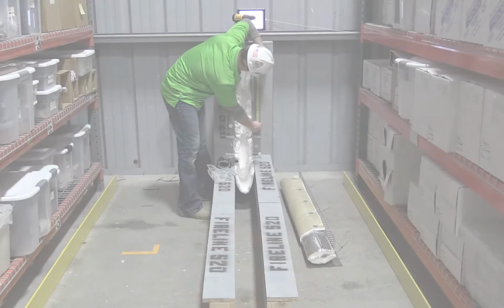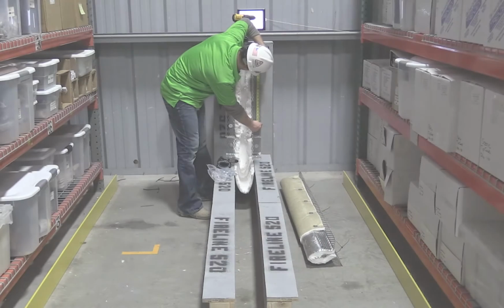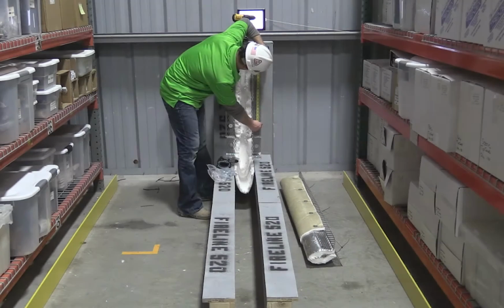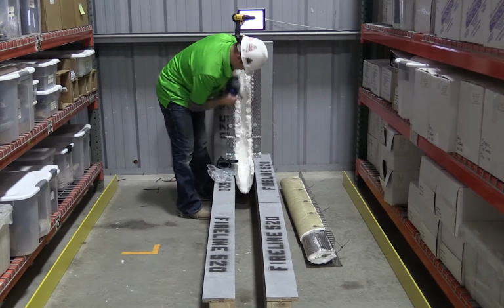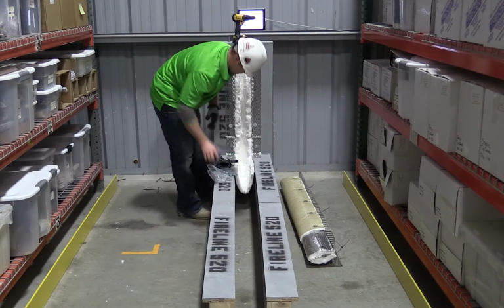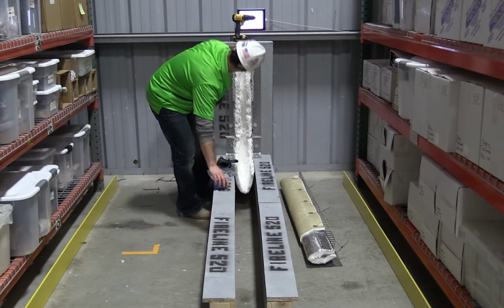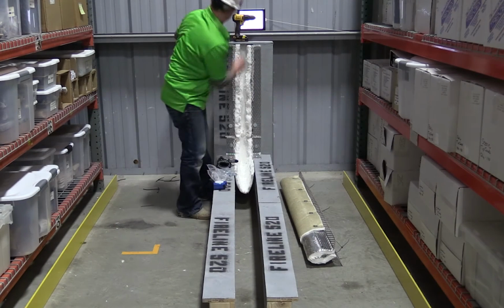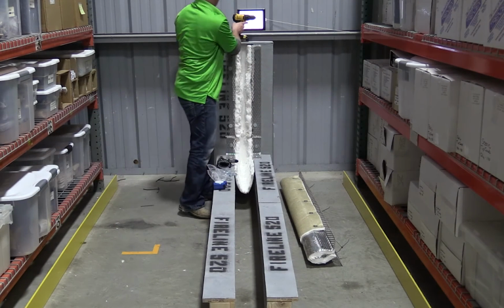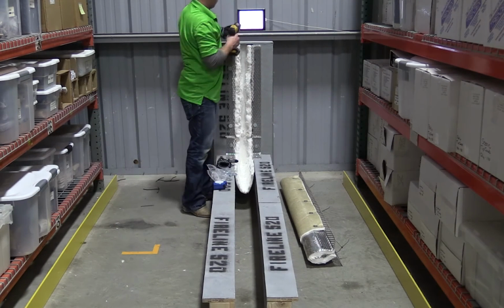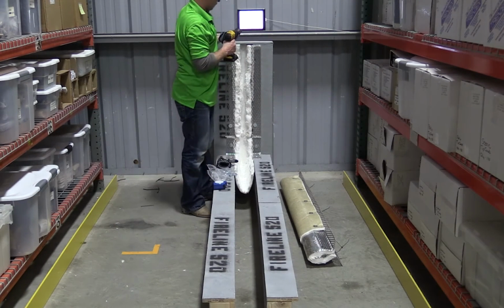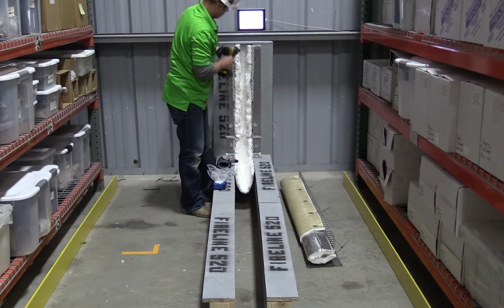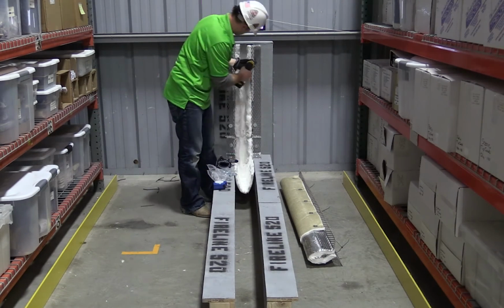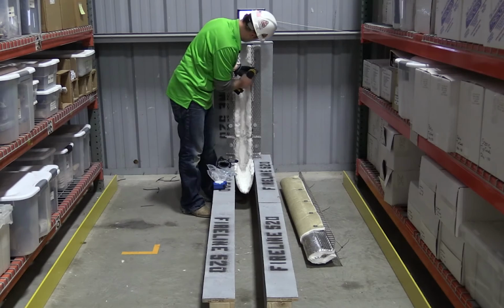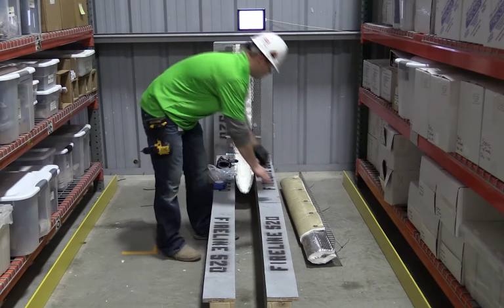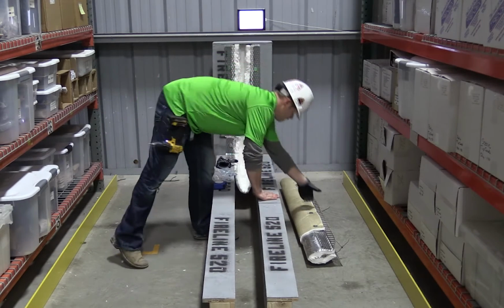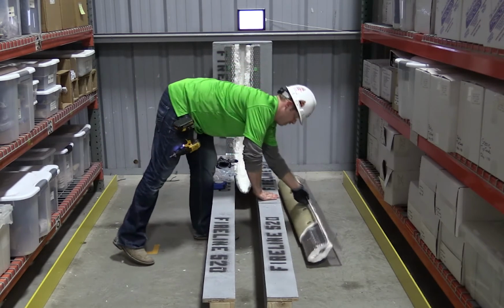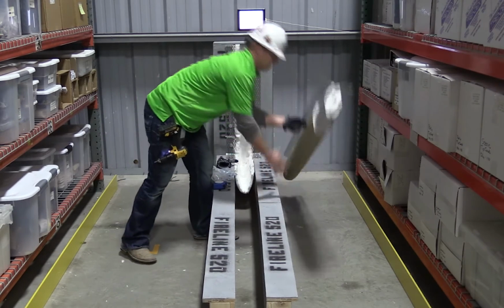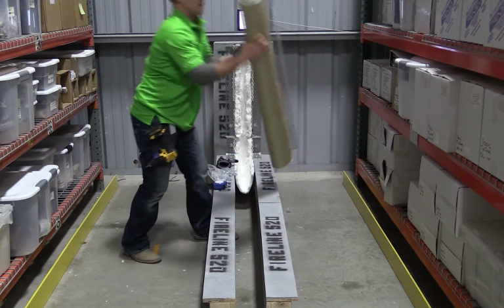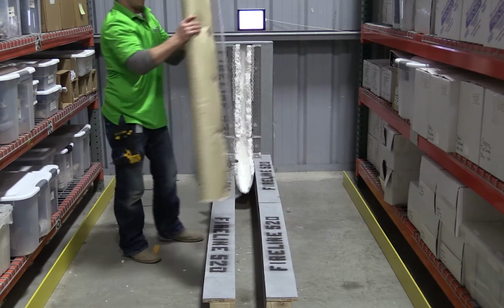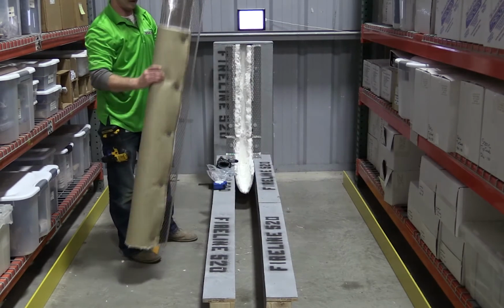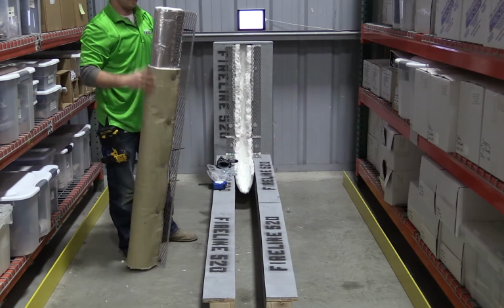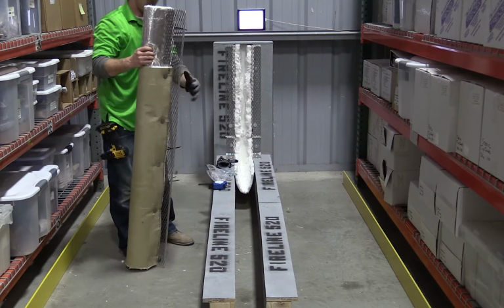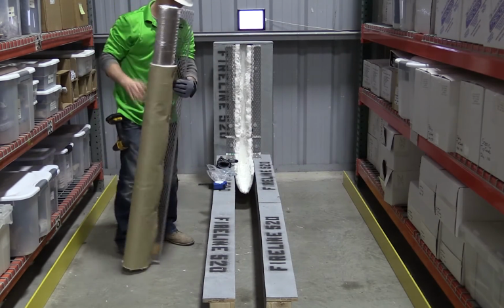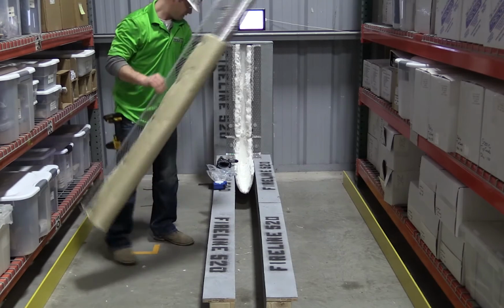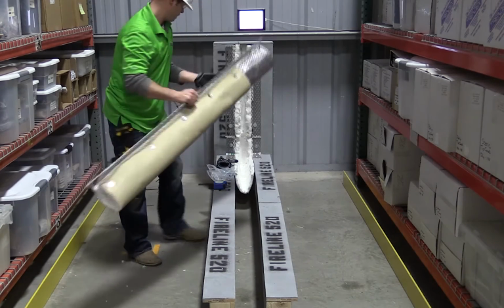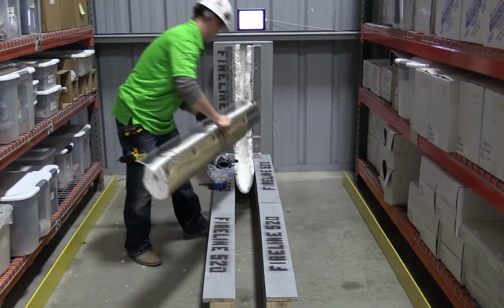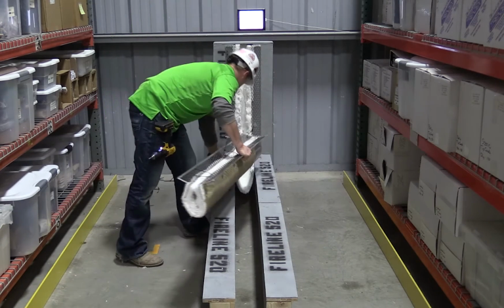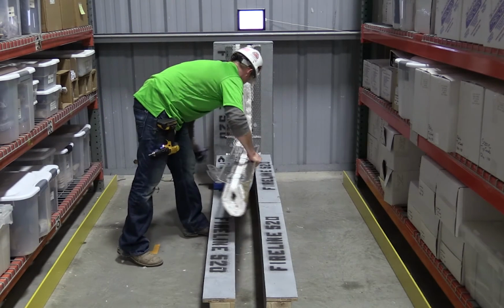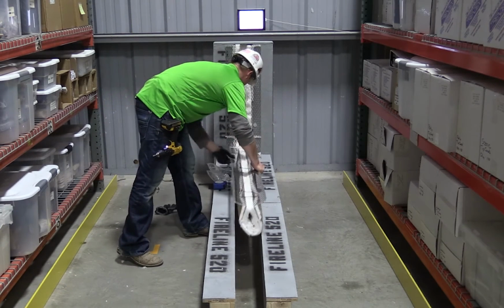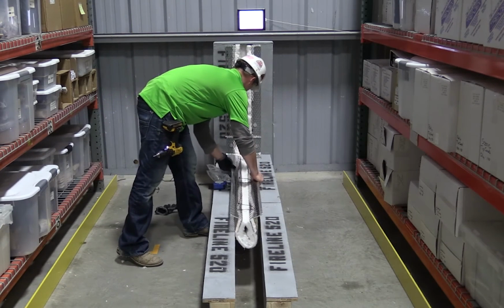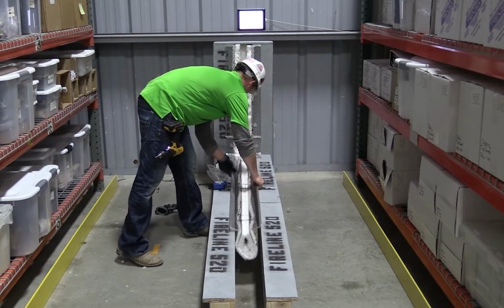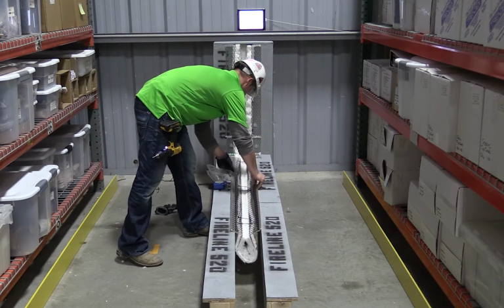These systems feature pre-attached metal flanges so your product is ready to install right out of the box. You'll also benefit from our patented male-female seams that ensure fire barrier seam integrity and eliminate the need for fire rated caulking at the seams.